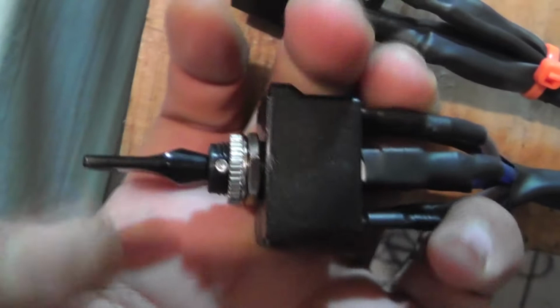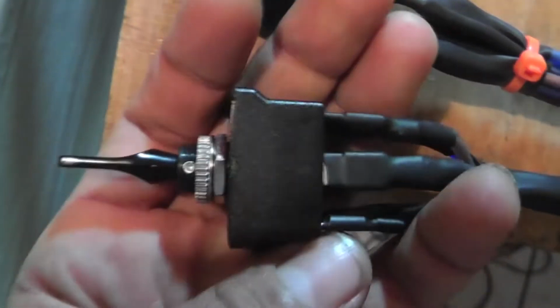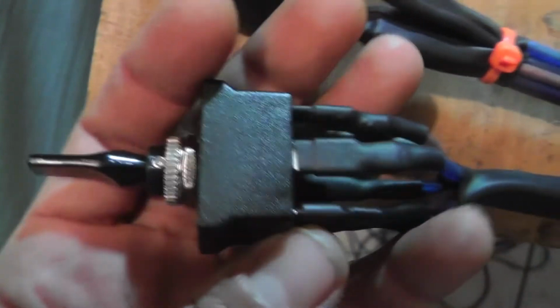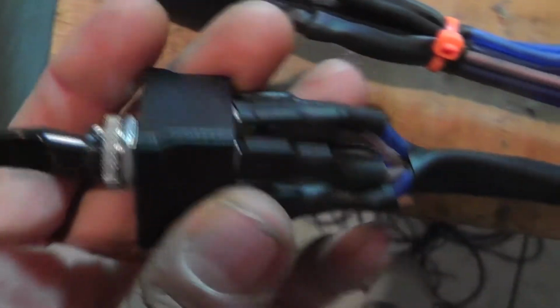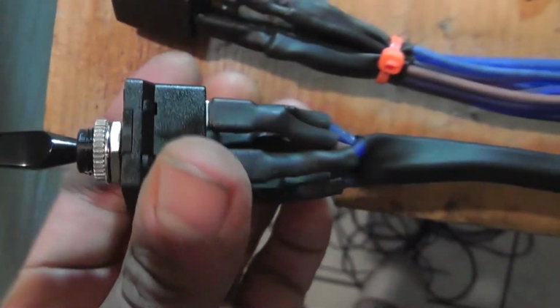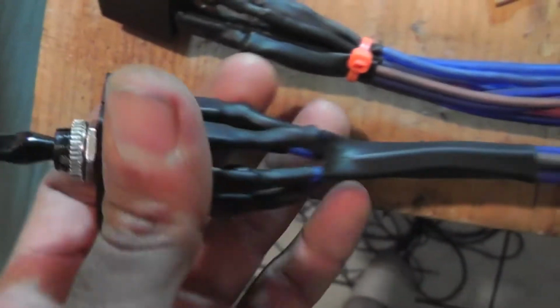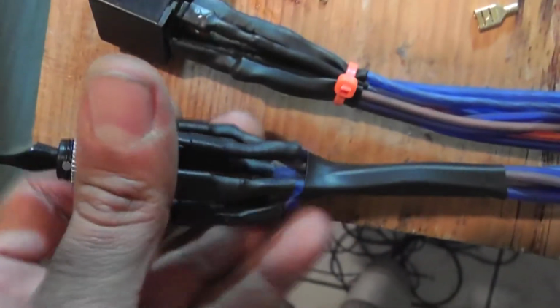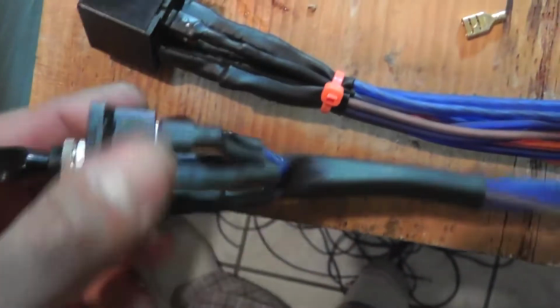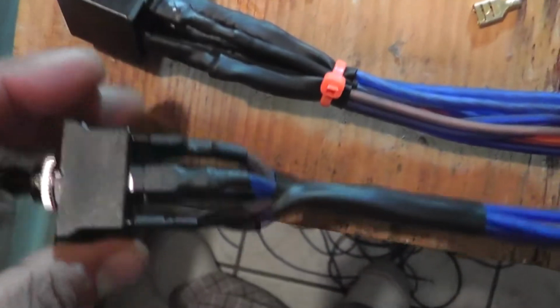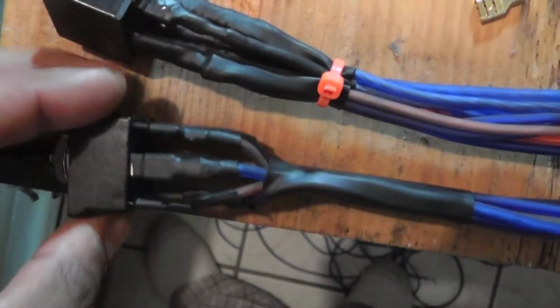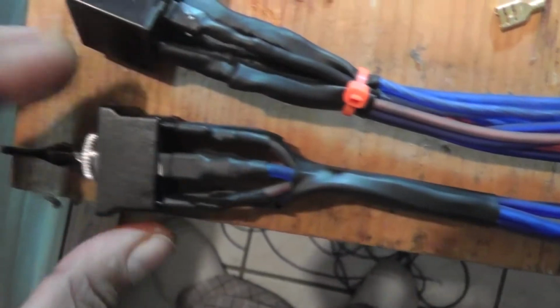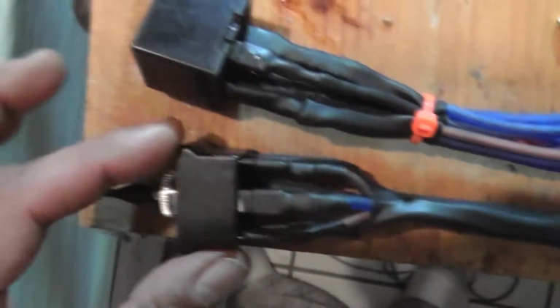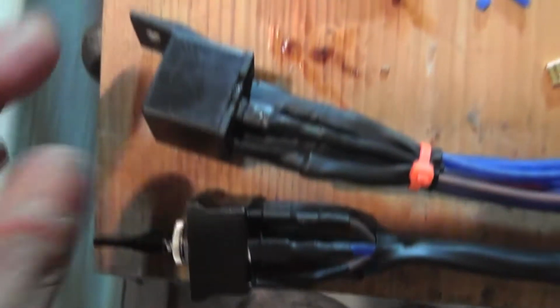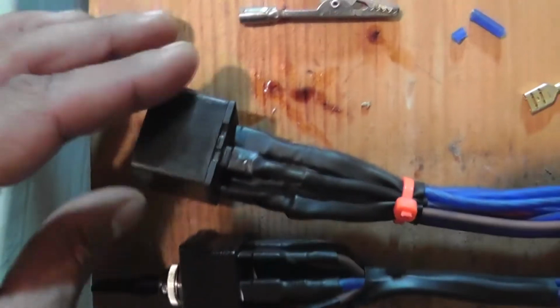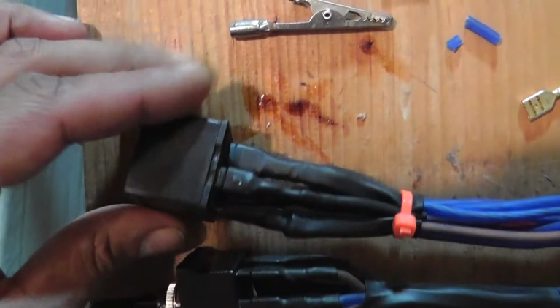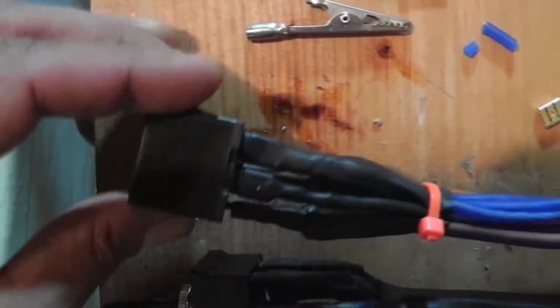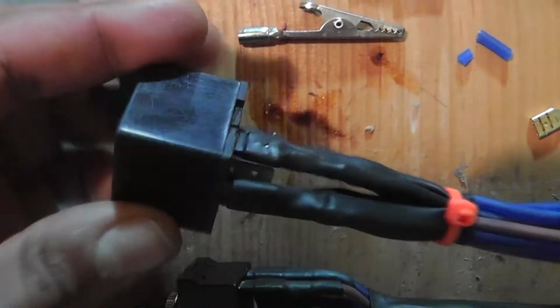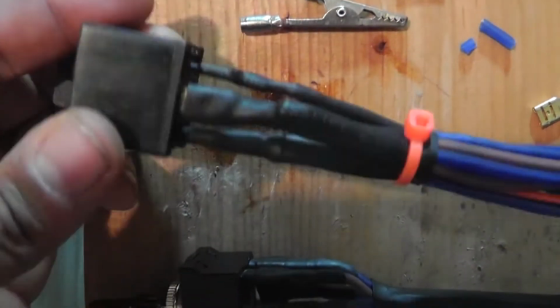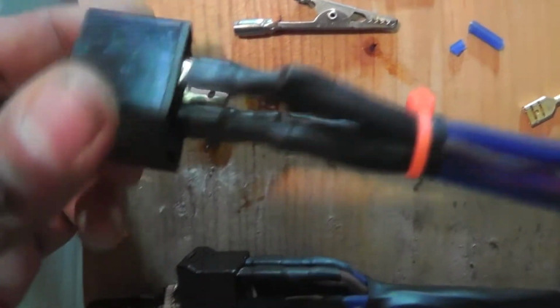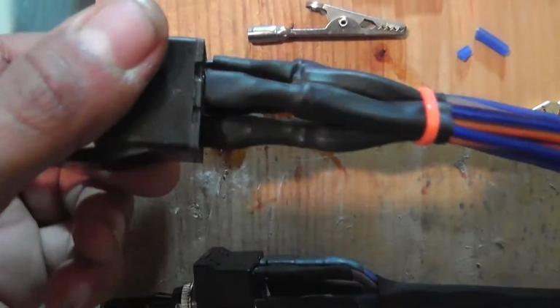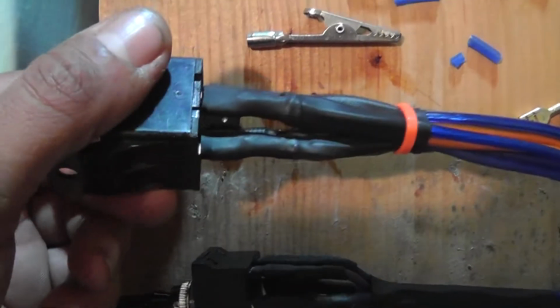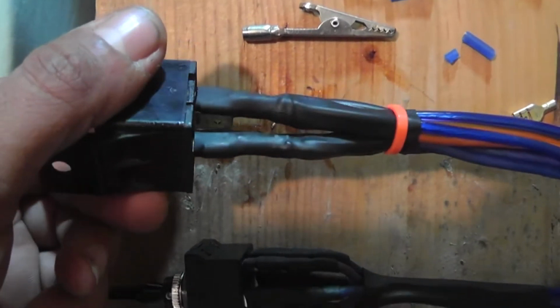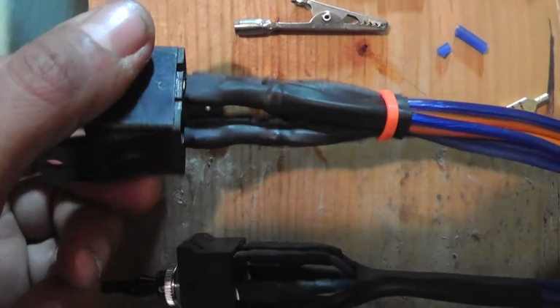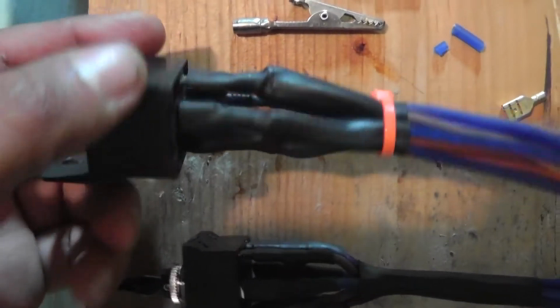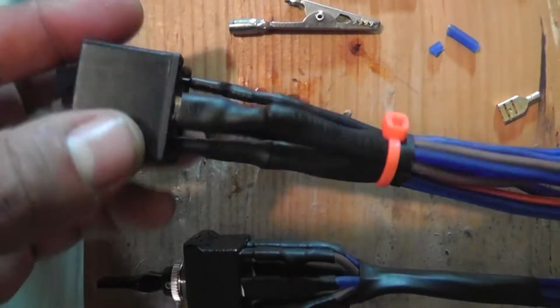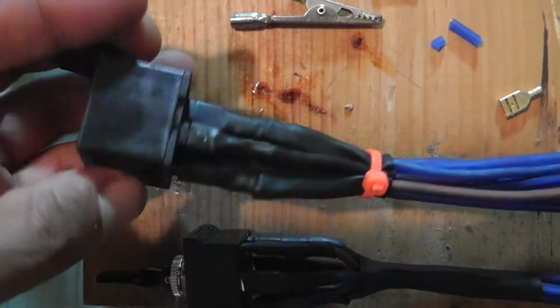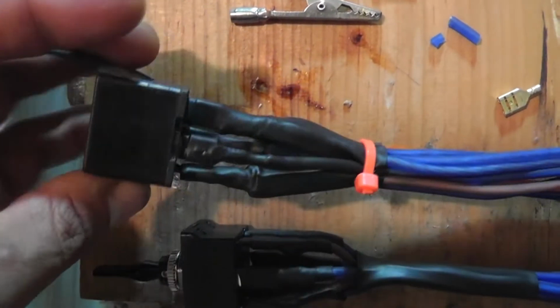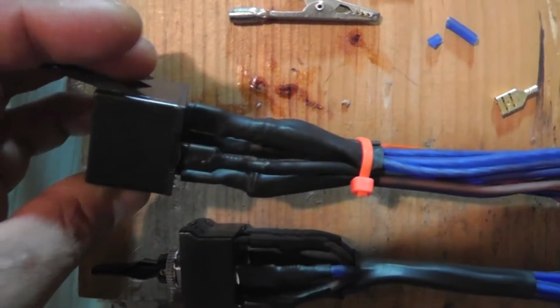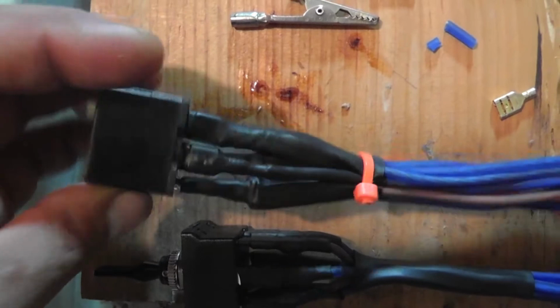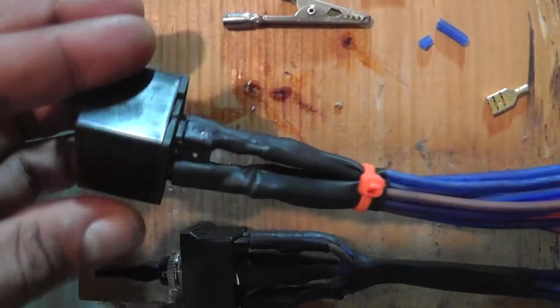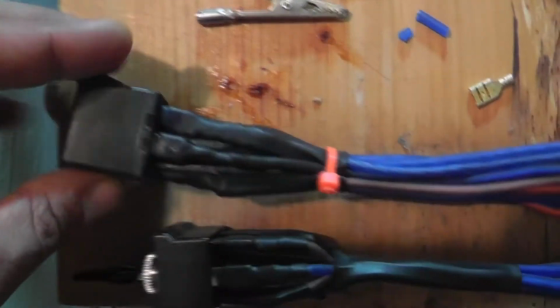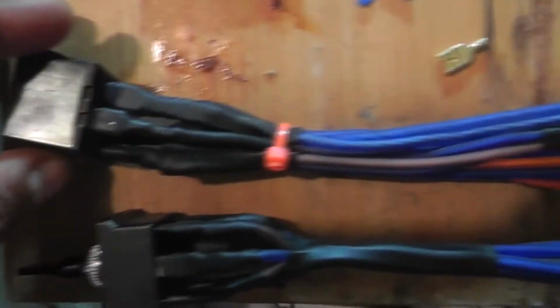Again, that's DP-DT — dual pull, dual throw. I have this switch here, and this right here is a relay, and this is going to be for my Transpo 911 O2R external voltage regulator.